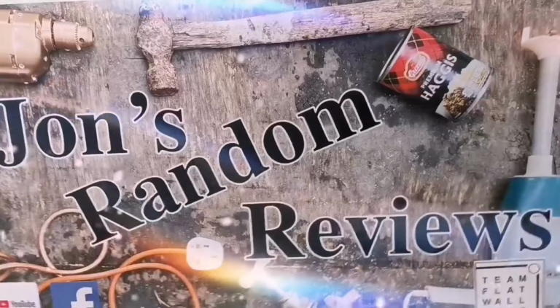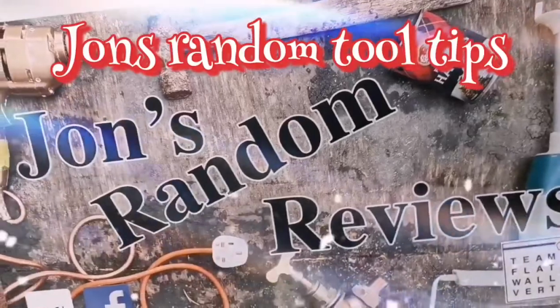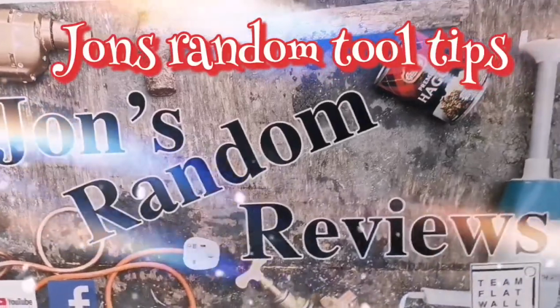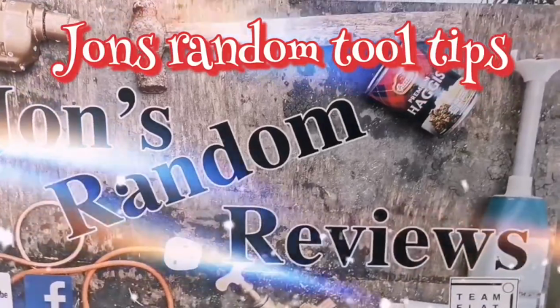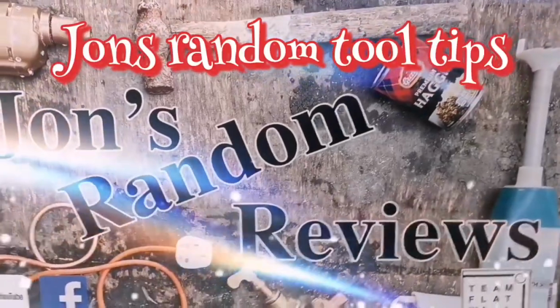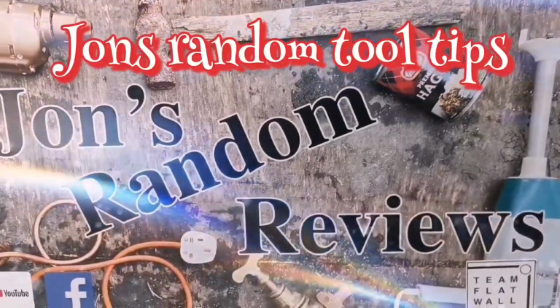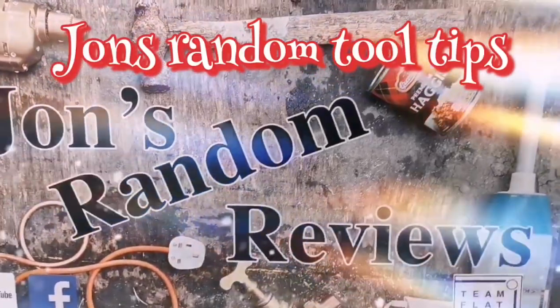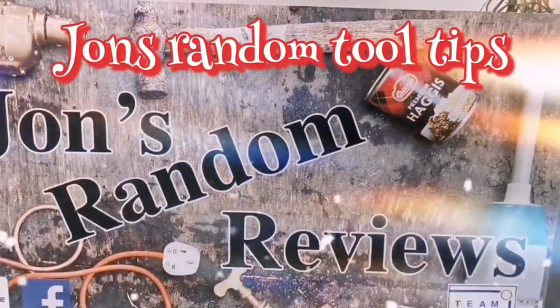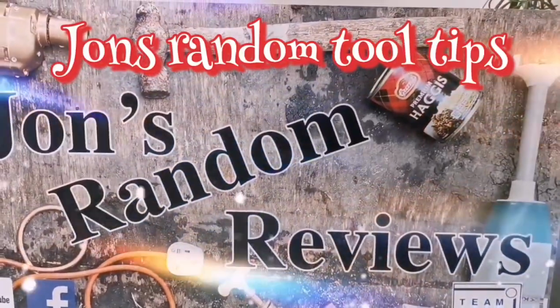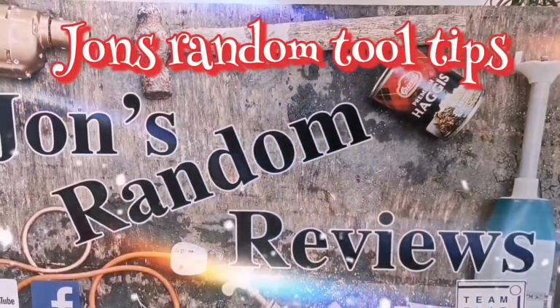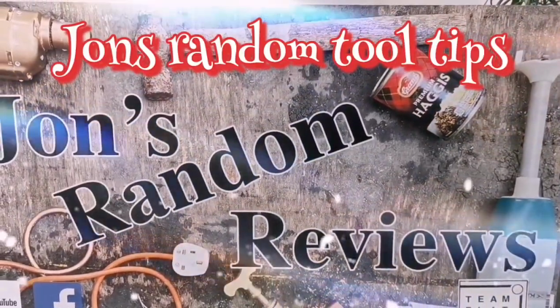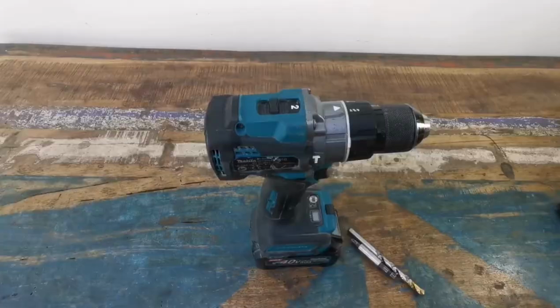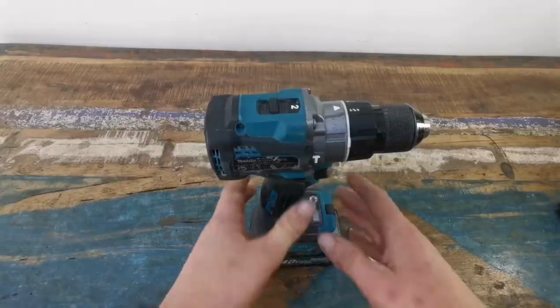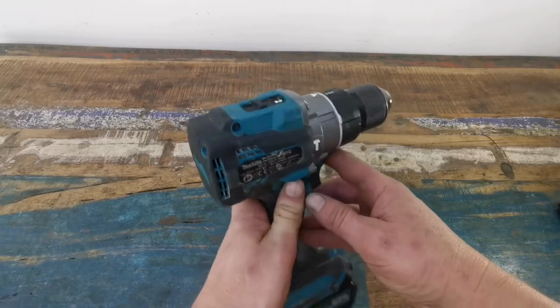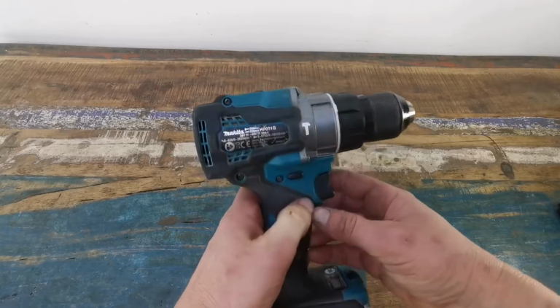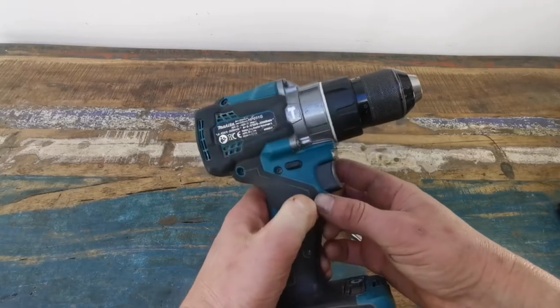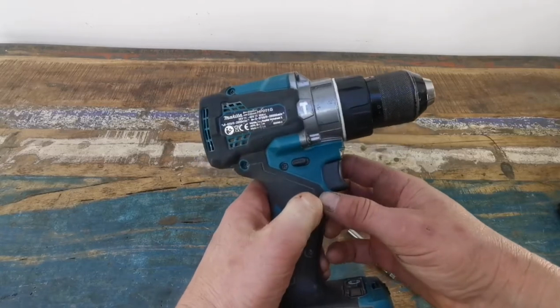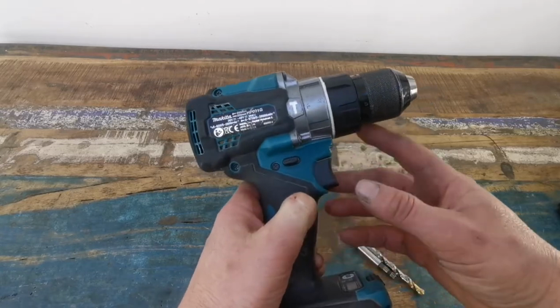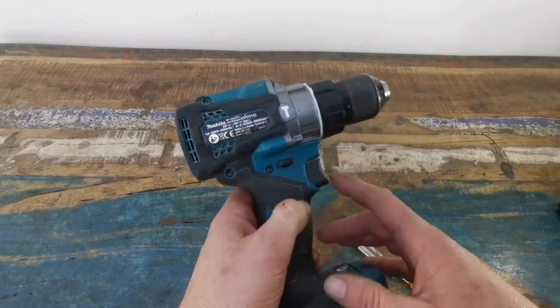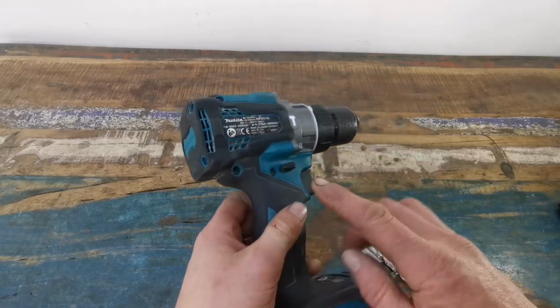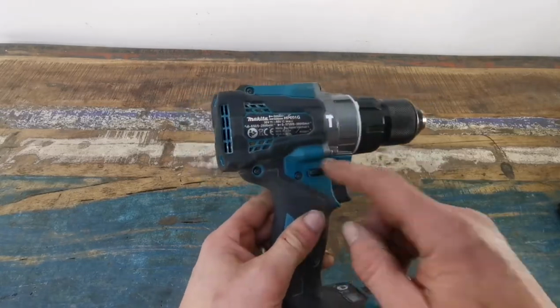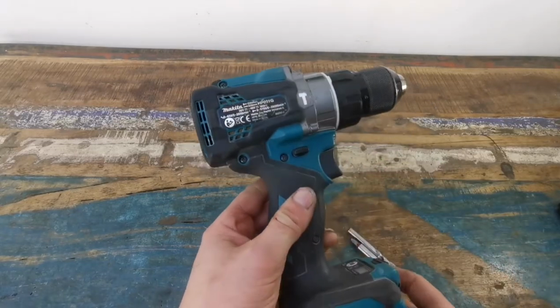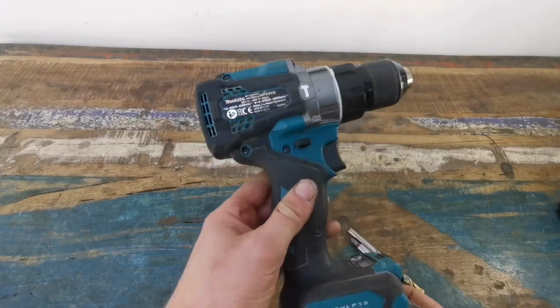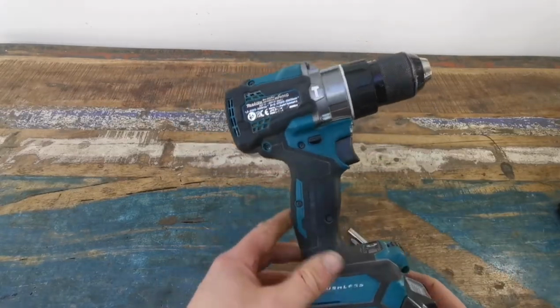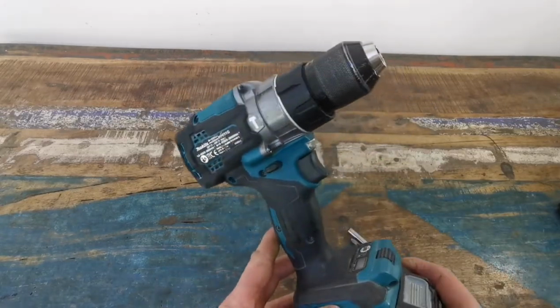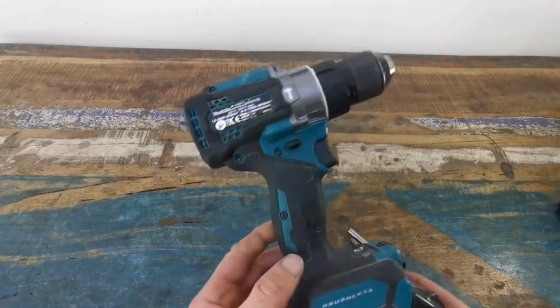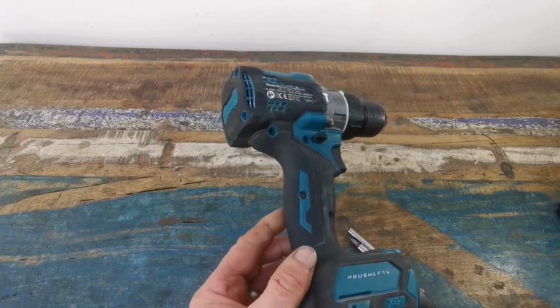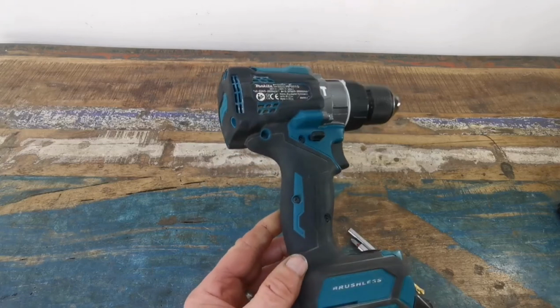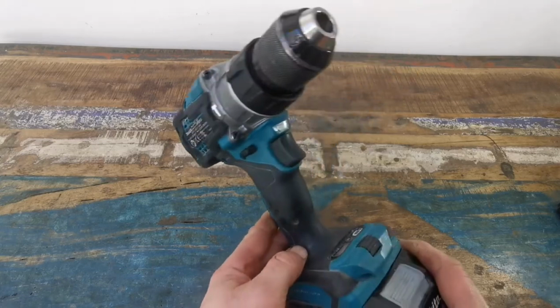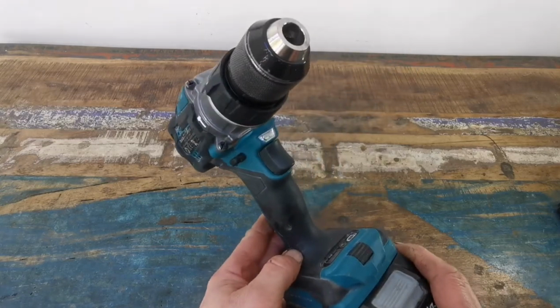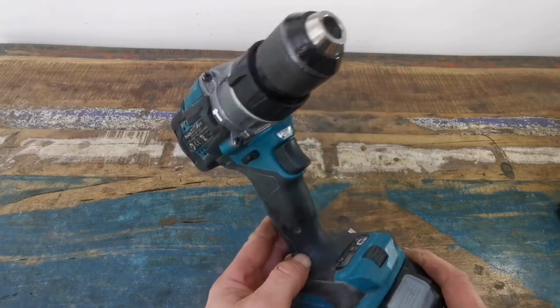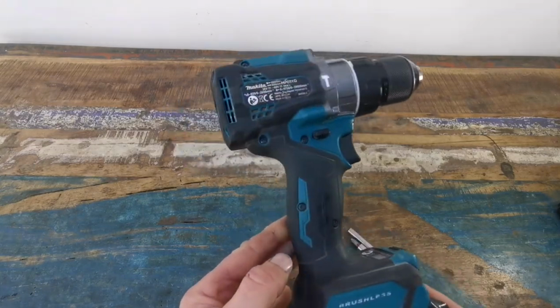Welcome to John's Random Tooltips. Hi, welcome back to John's Random Reviews. This is a special episode of John's Tooltips.